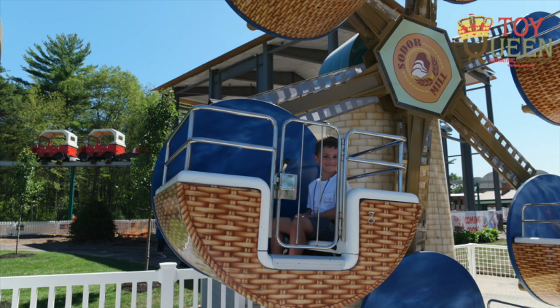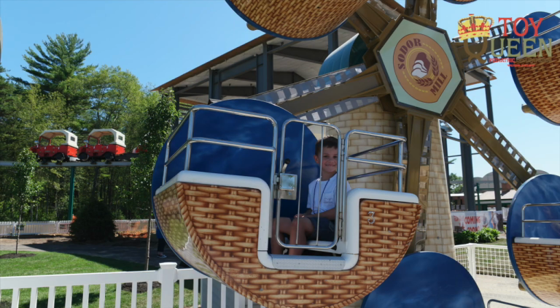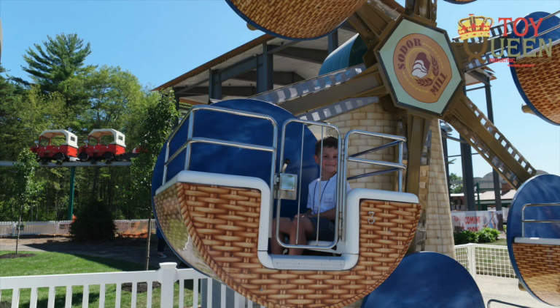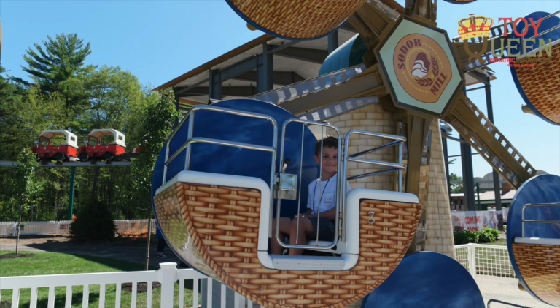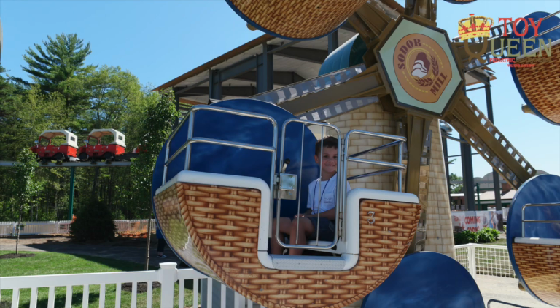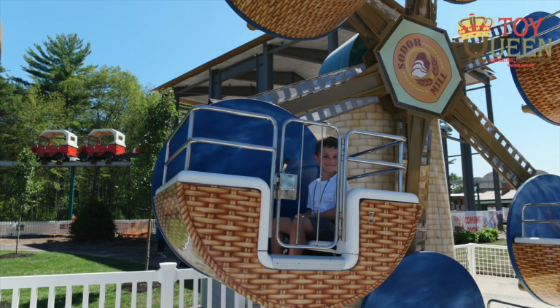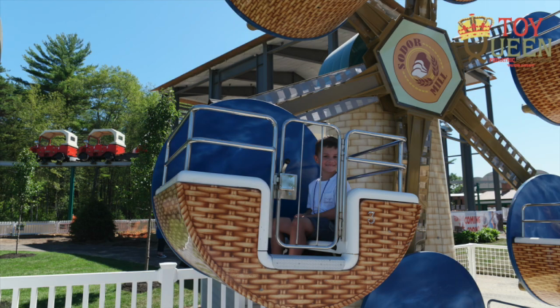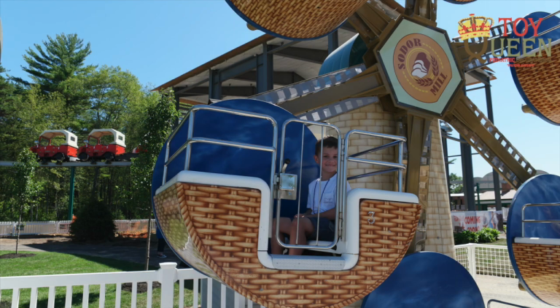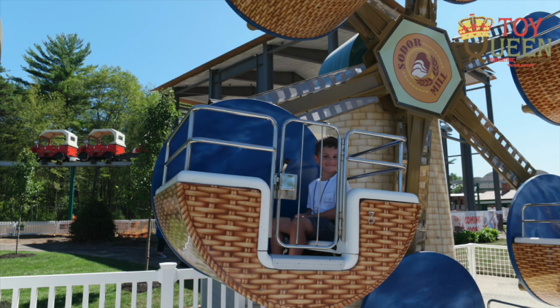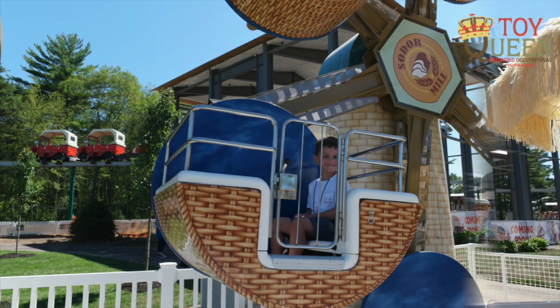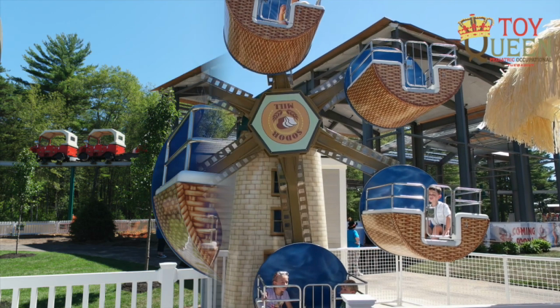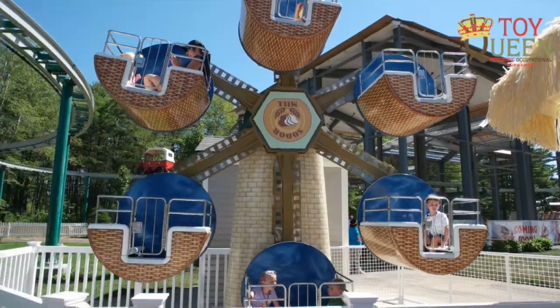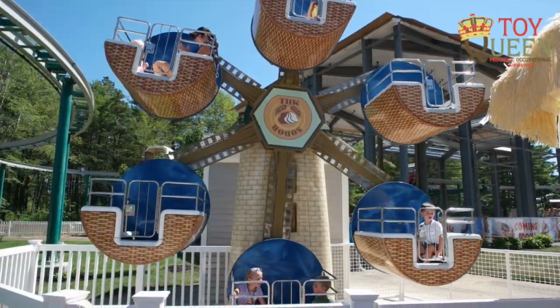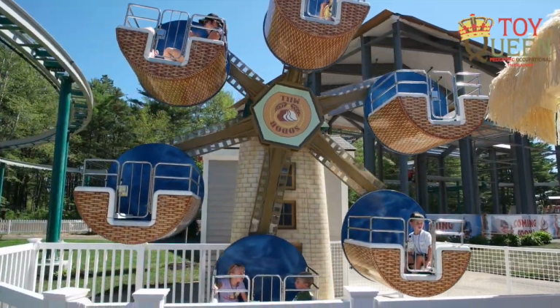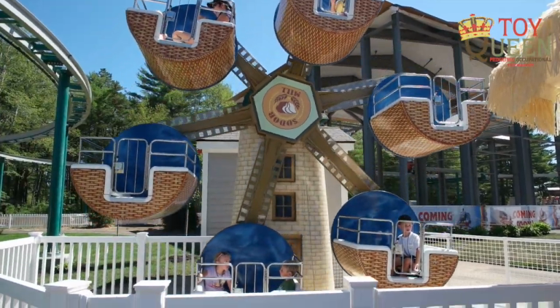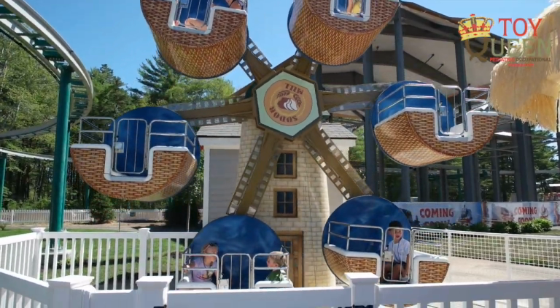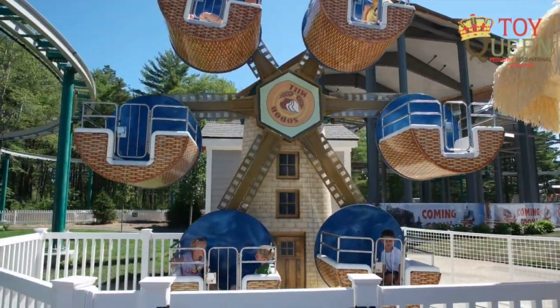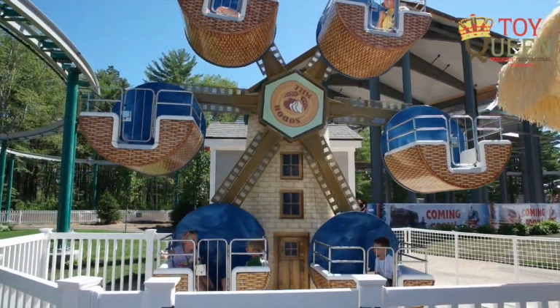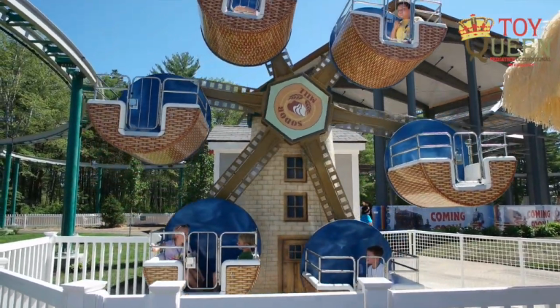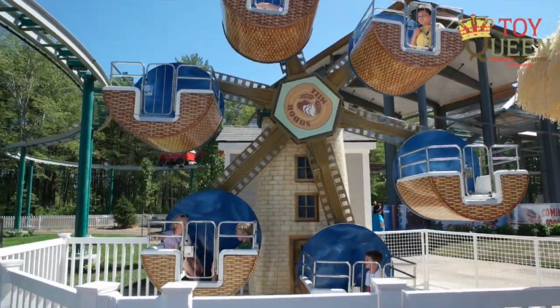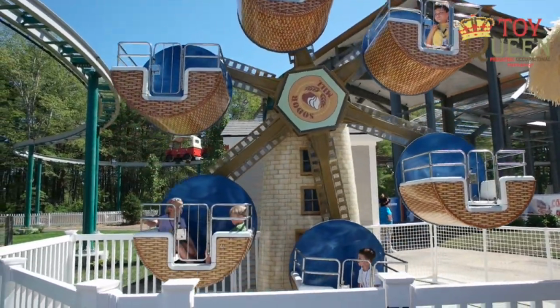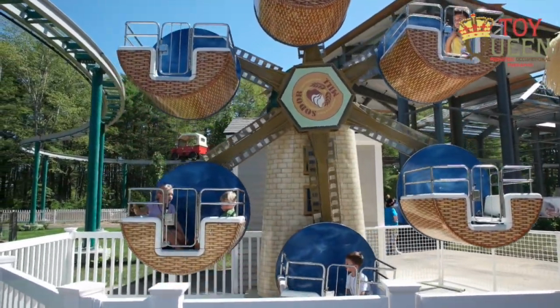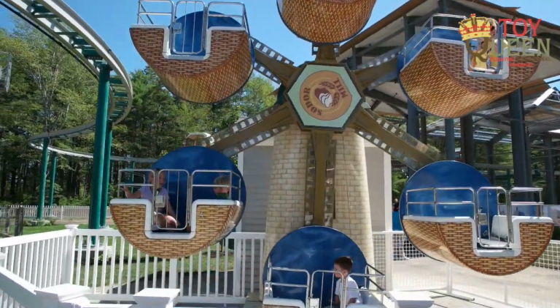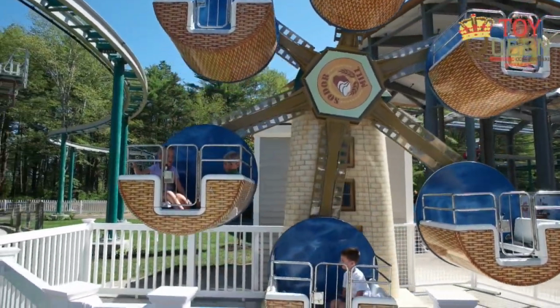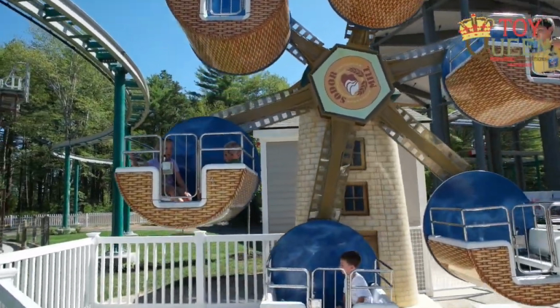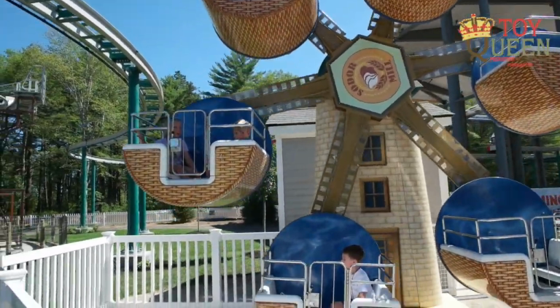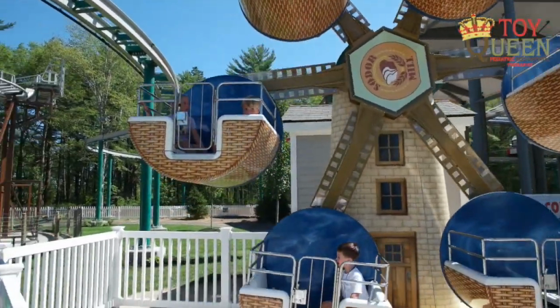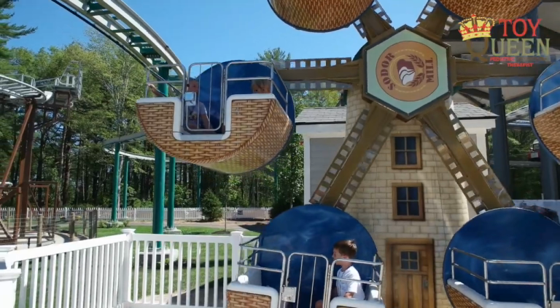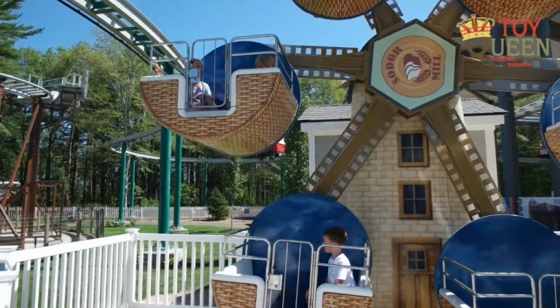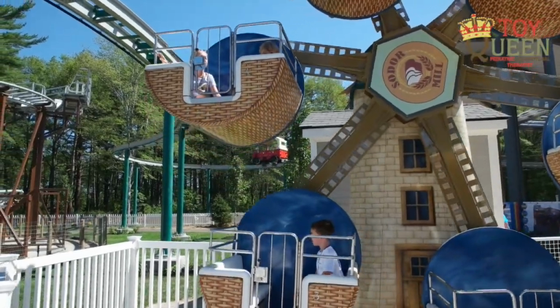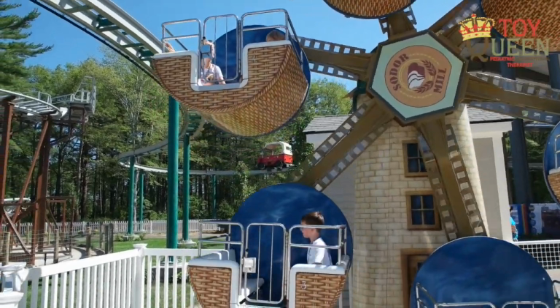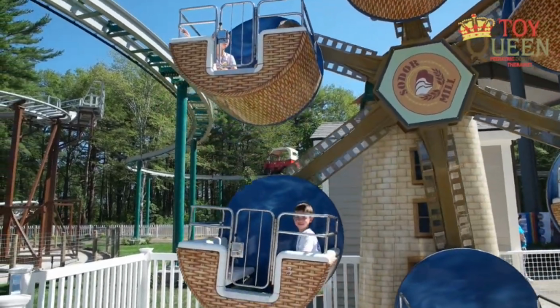Climb inside the basket, sit down, fasten your seatbelt and let the attendant close the gate. Make sure to stay seated throughout the ride until it stops.